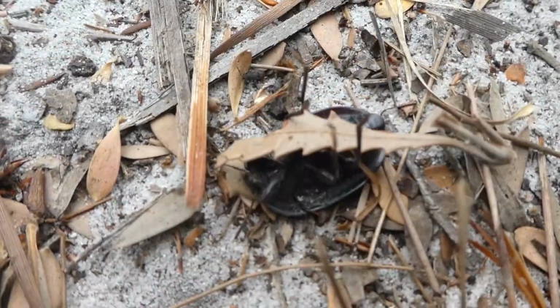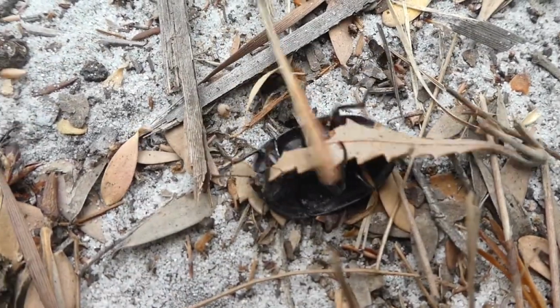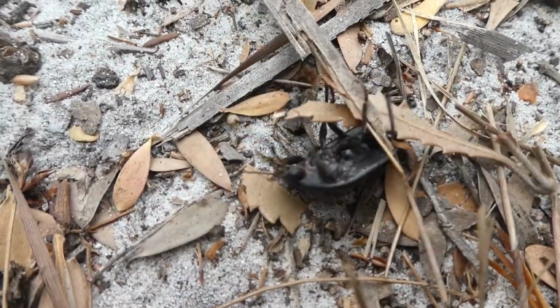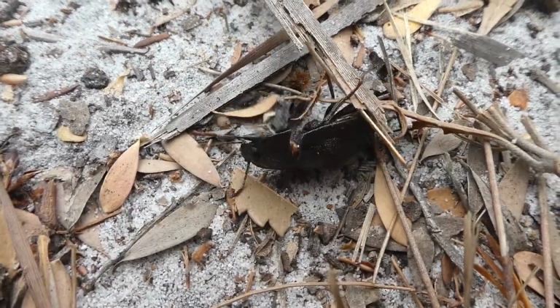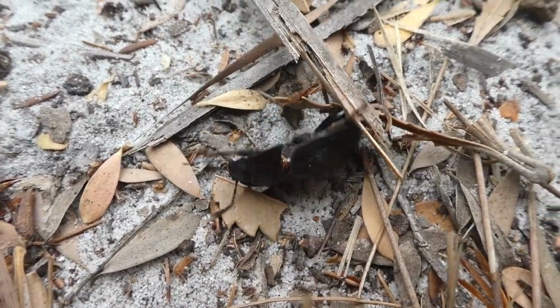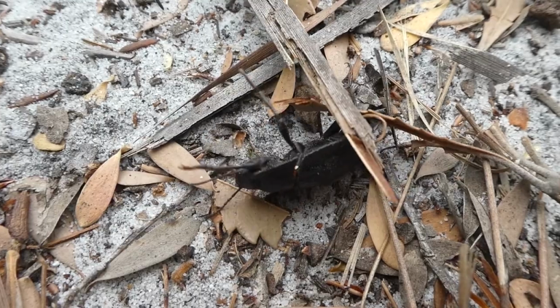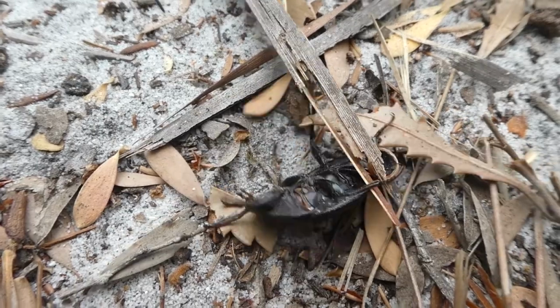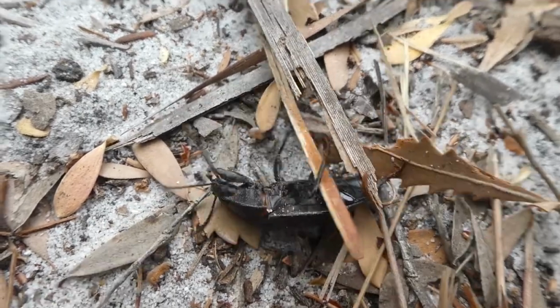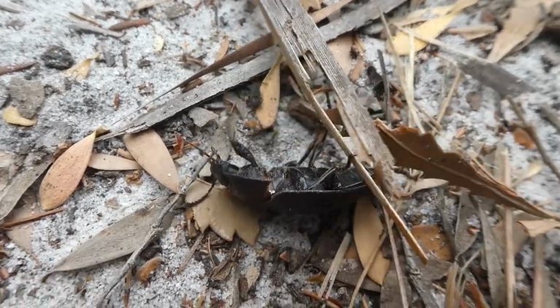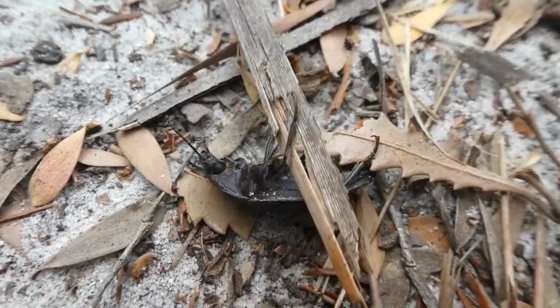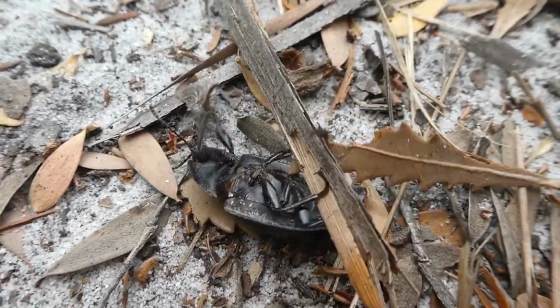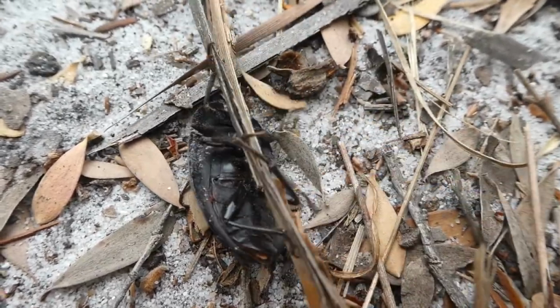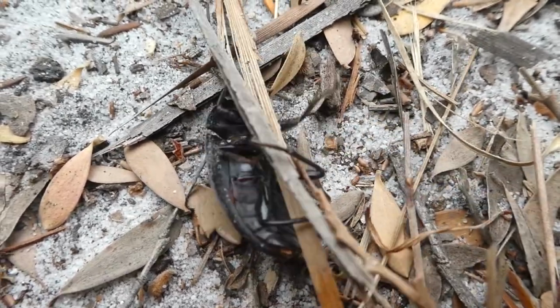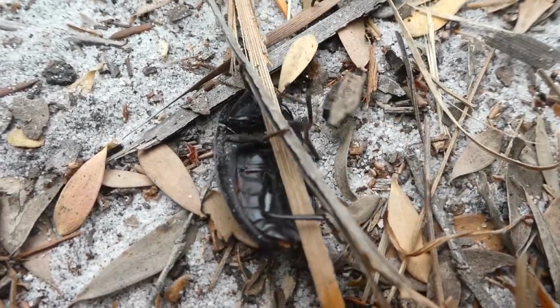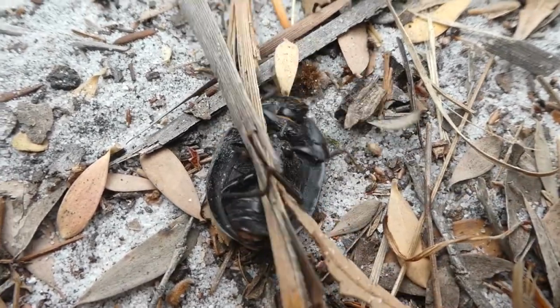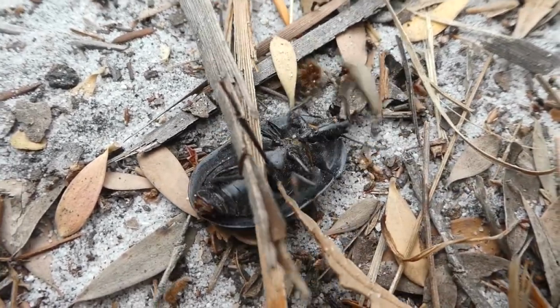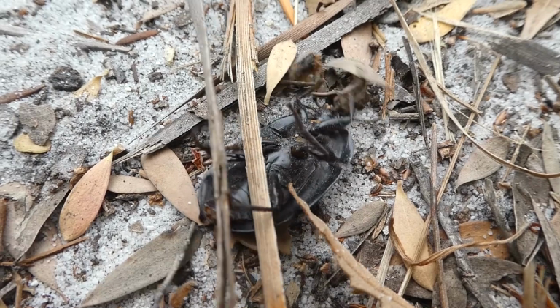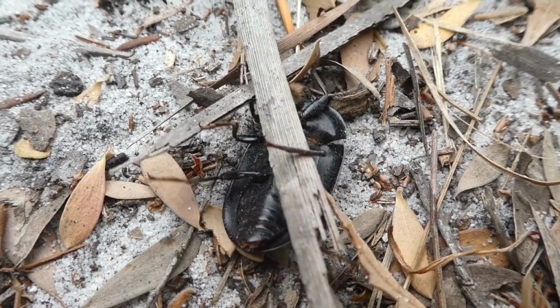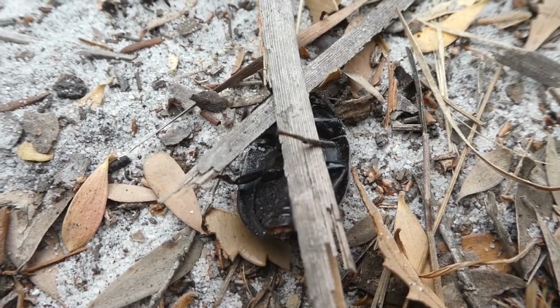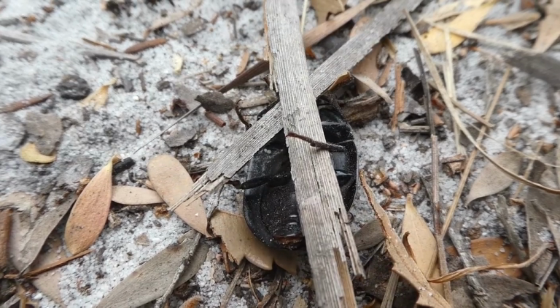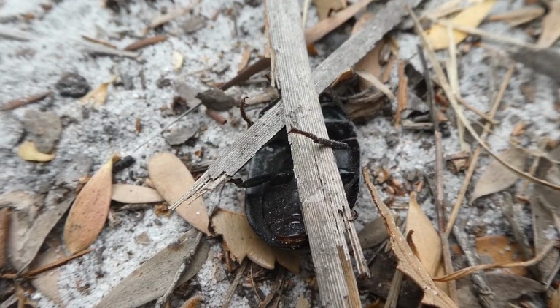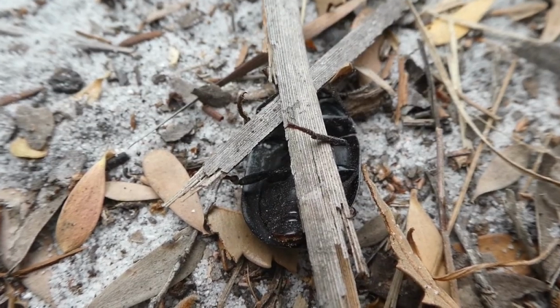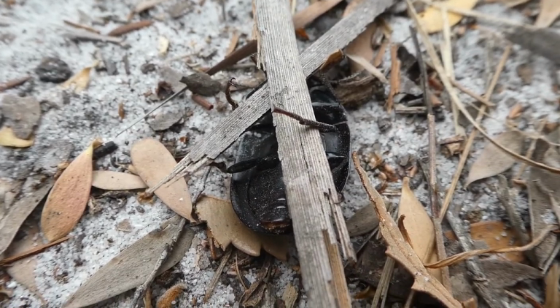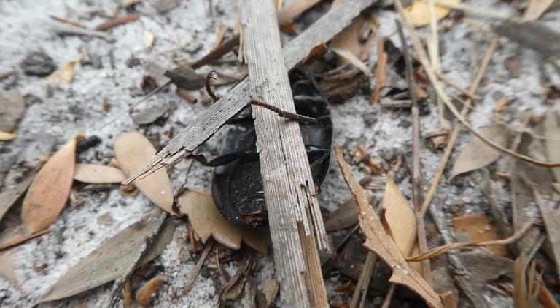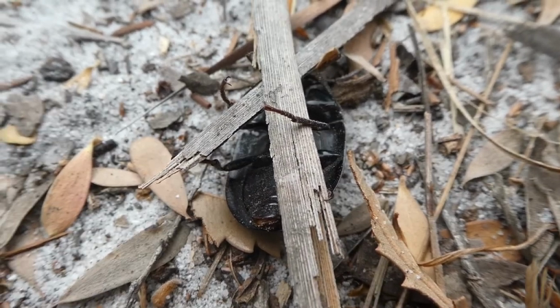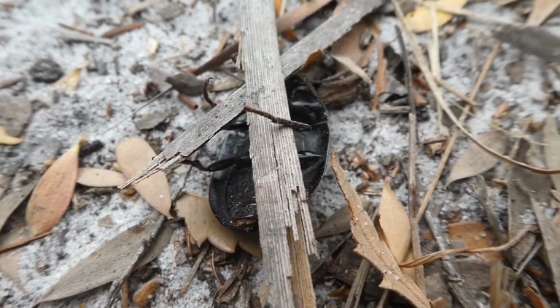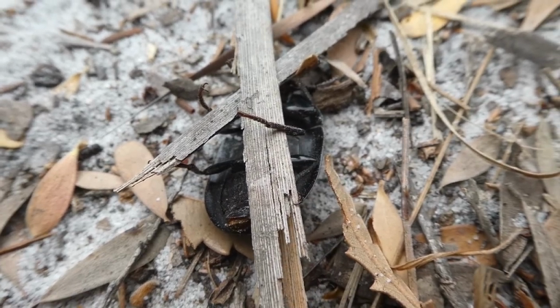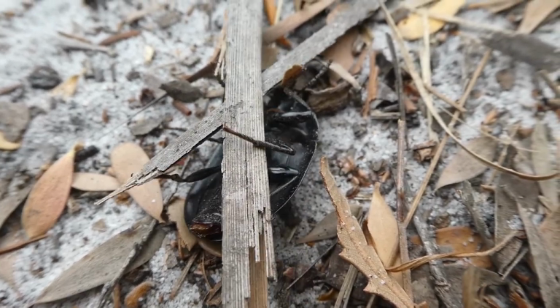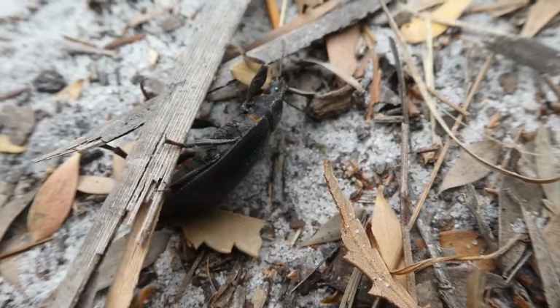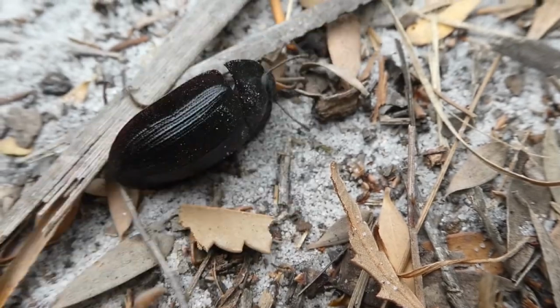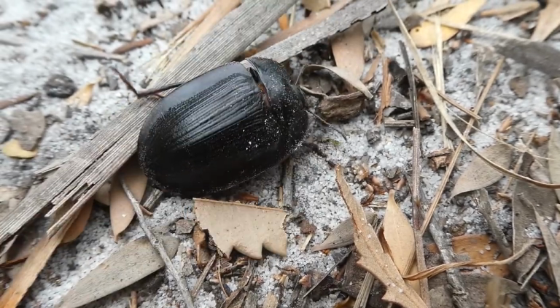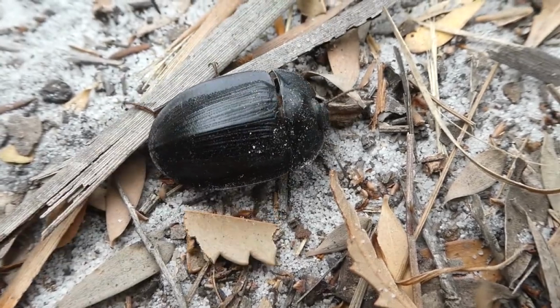Sometimes these beetles, instead of the wings, use vegetation to flip themselves over by grabbing sticks and pushing themselves over. Sometimes rolling a bit onto leaves and pushing themselves over — mostly anything which is on the ground.